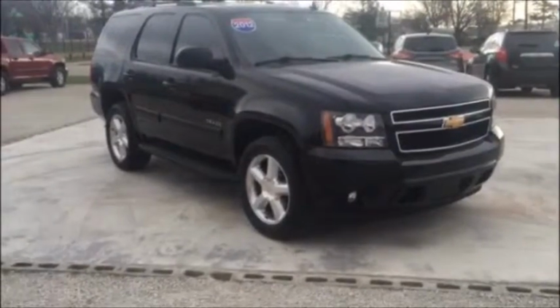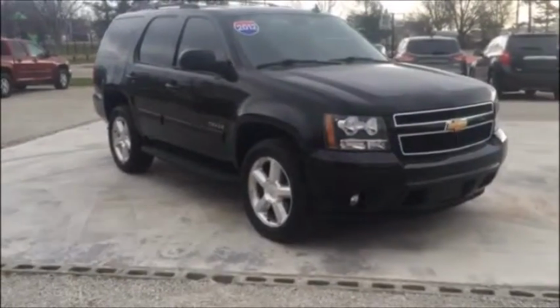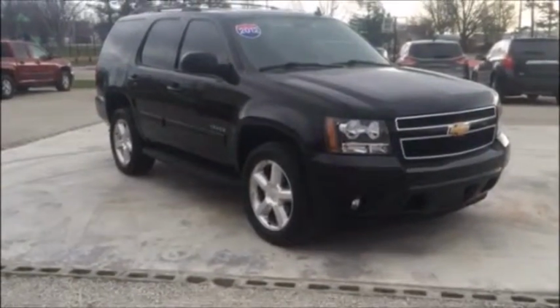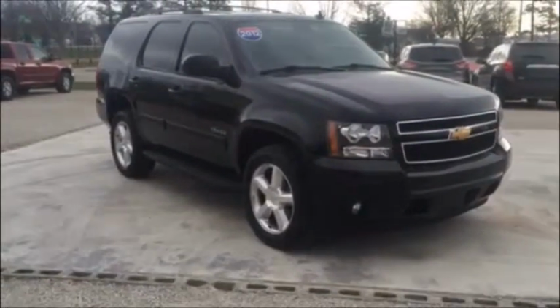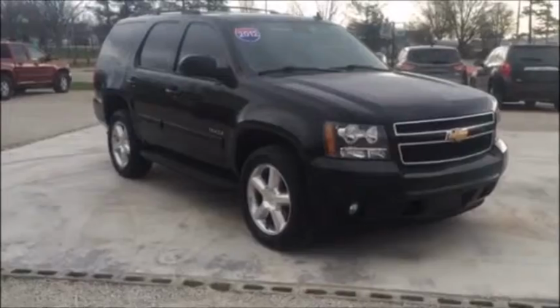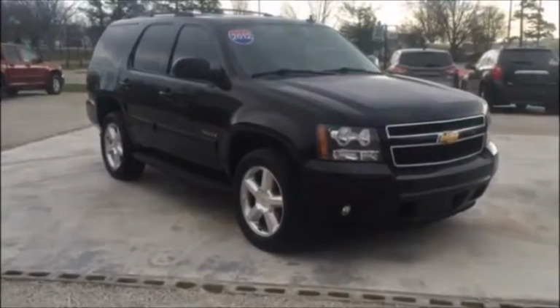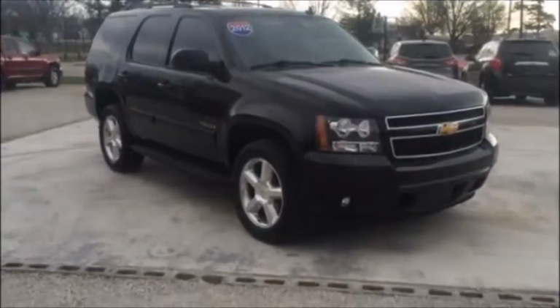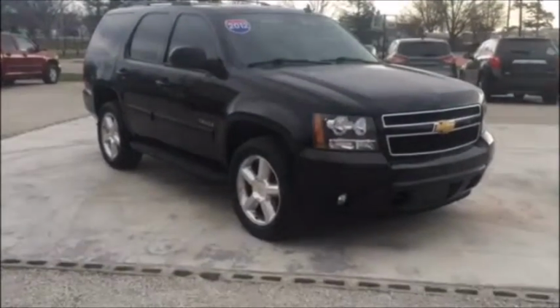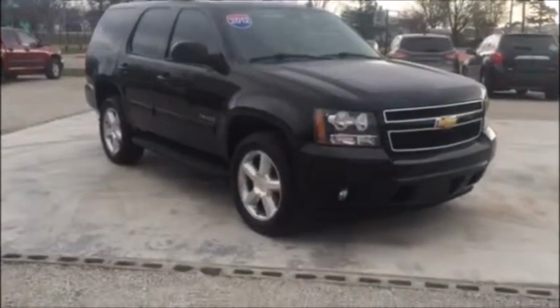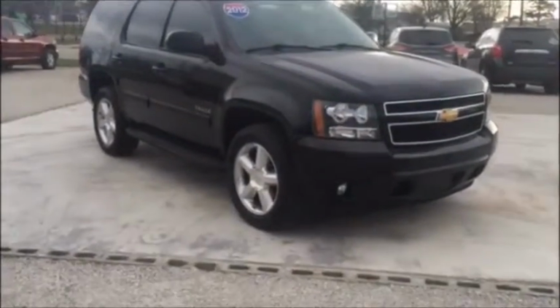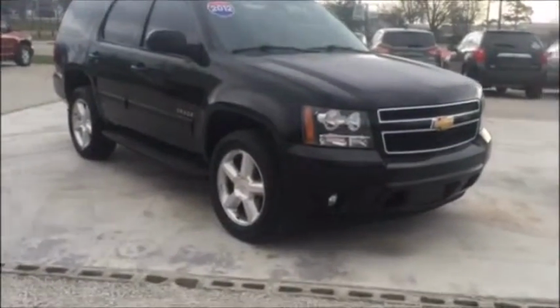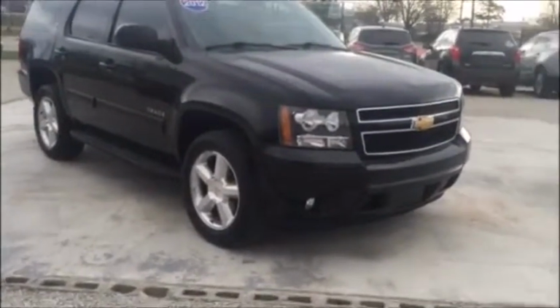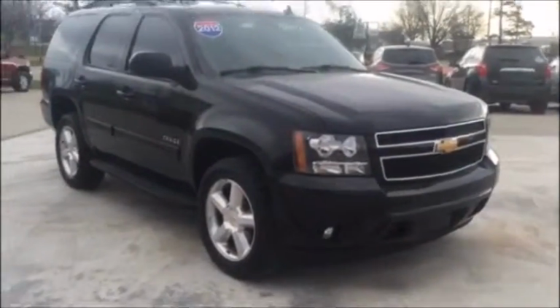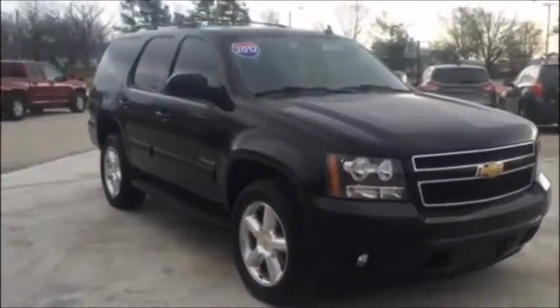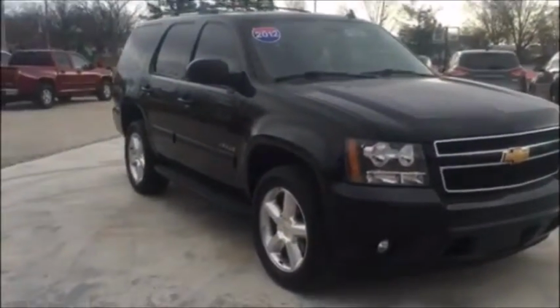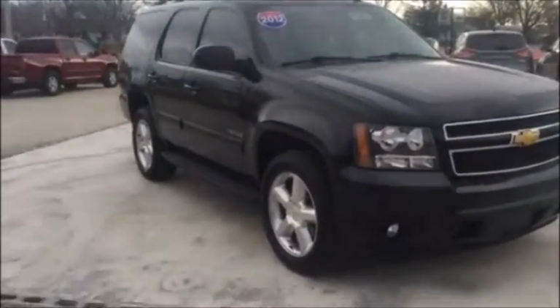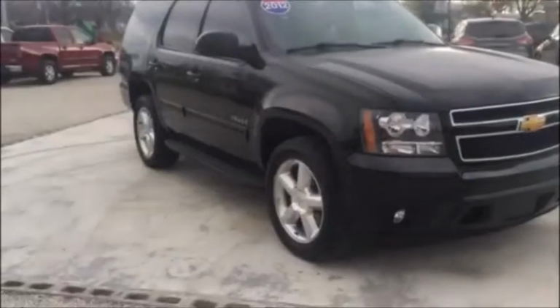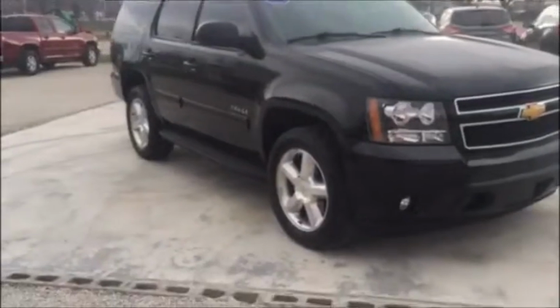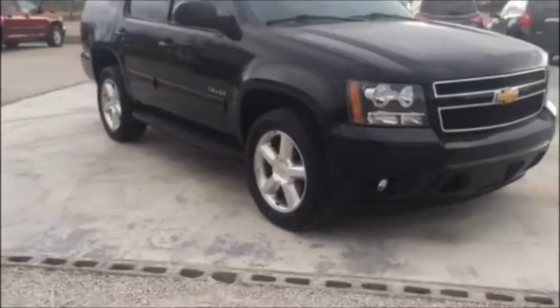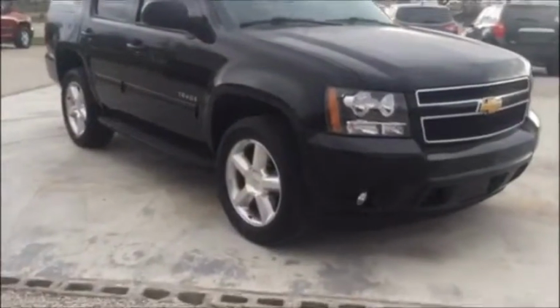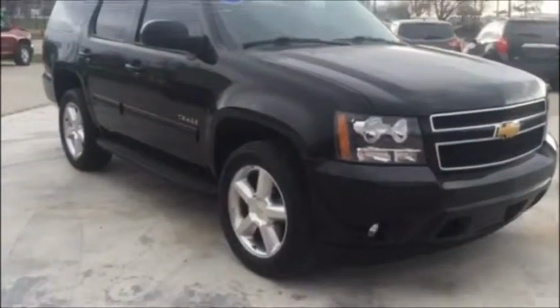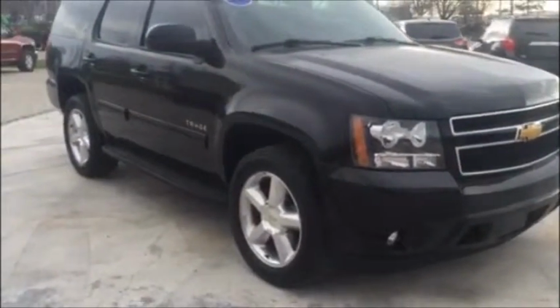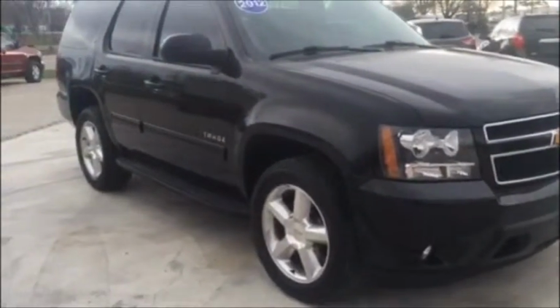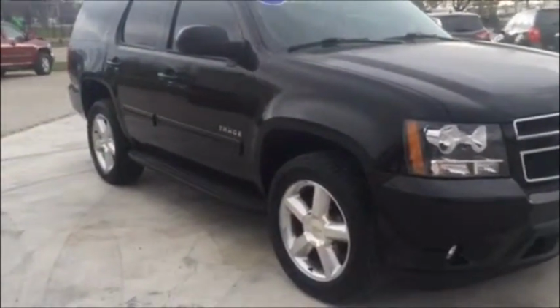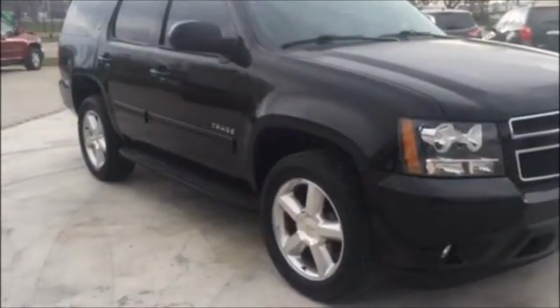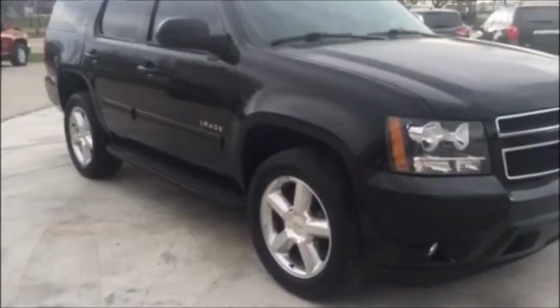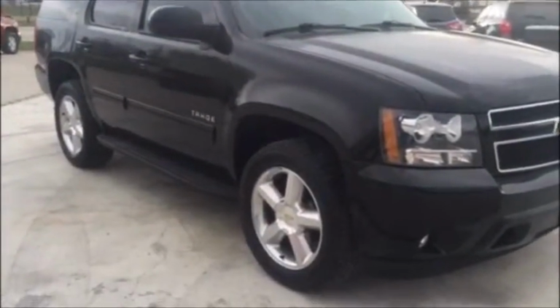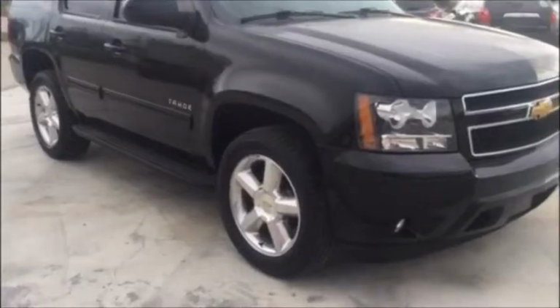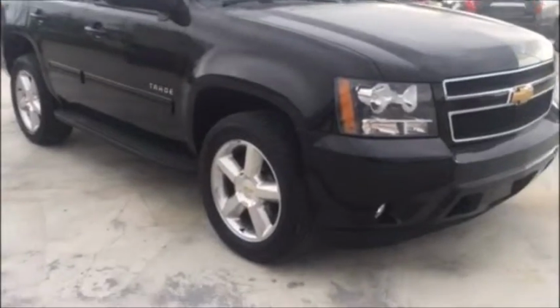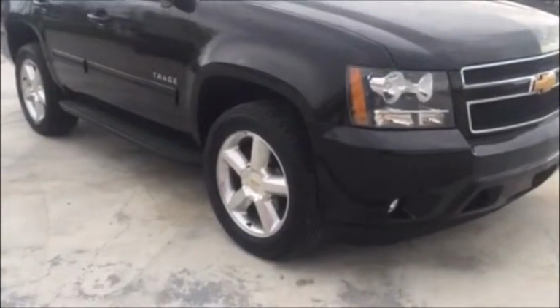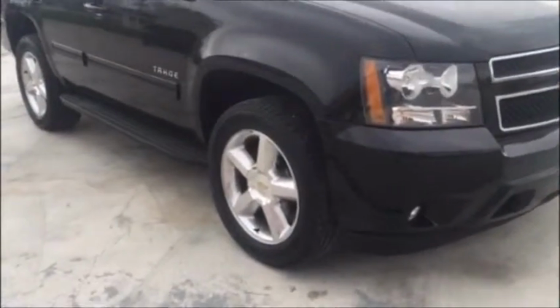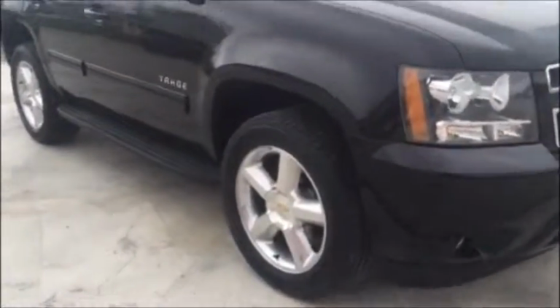Hey folks, this is Tim Dawson with Mounds Automotive. Today I got a 2012 Chevy Tahoe LT 4x4. This thing is loaded up and I think you're really going to like it. Thanks for taking the time to watch this video — I'll try to provide as much information as possible. Let's take a look at this Tahoe.